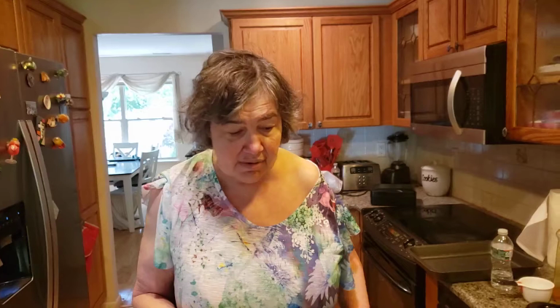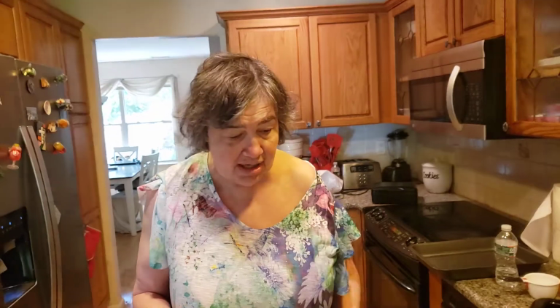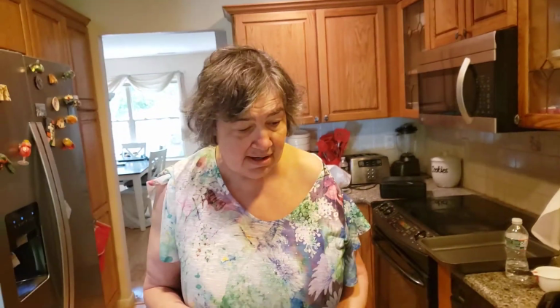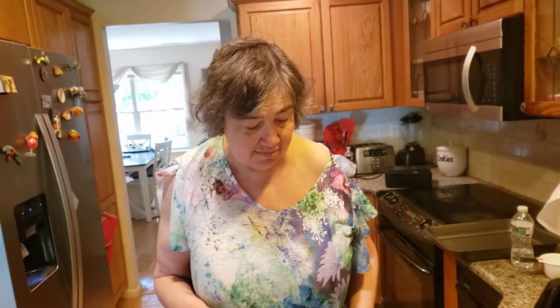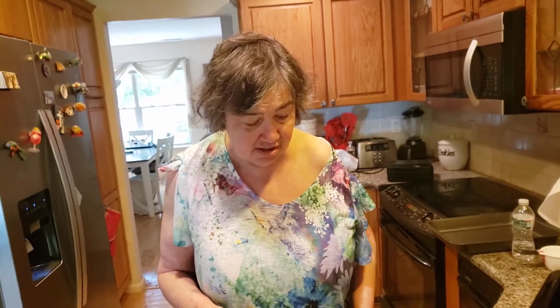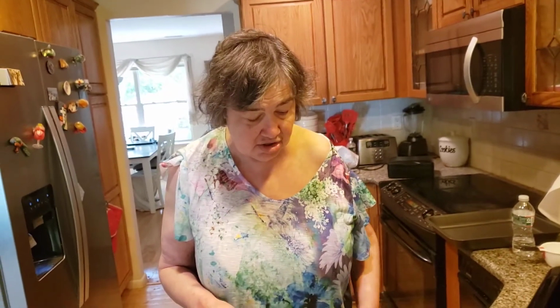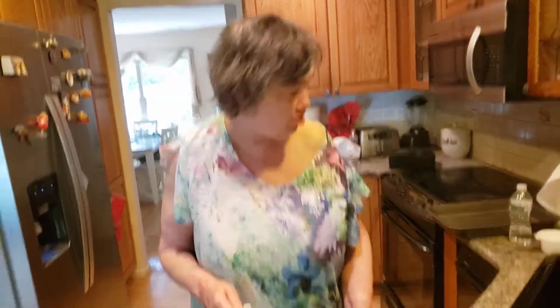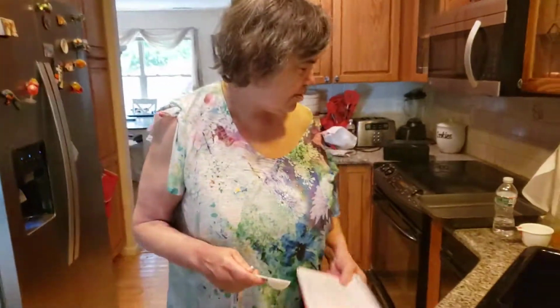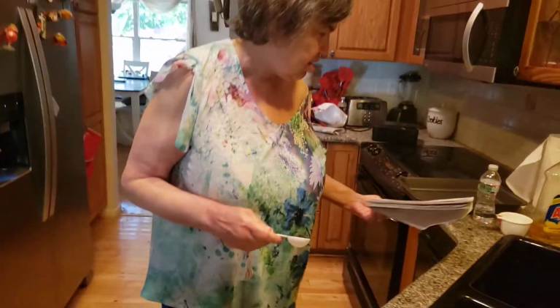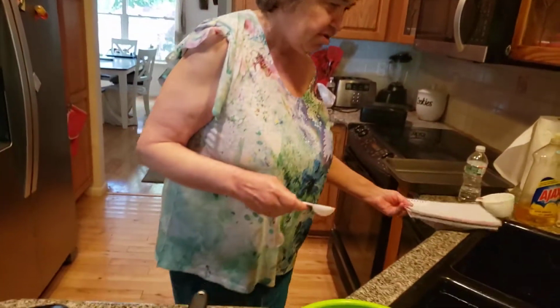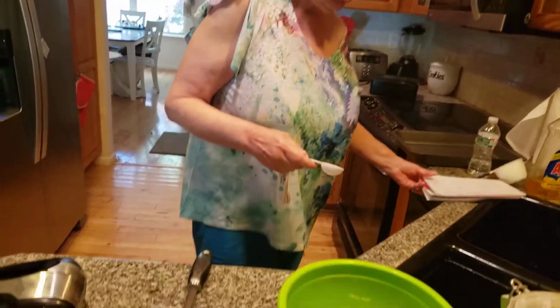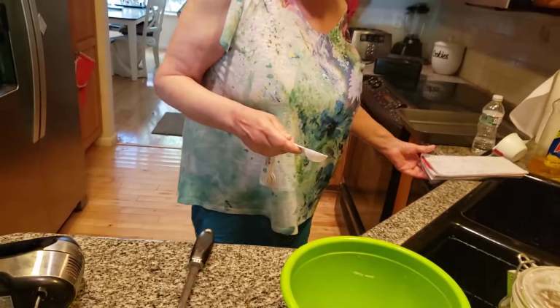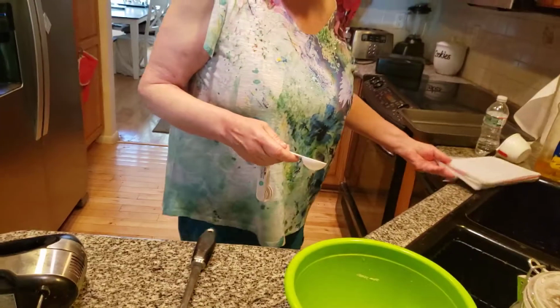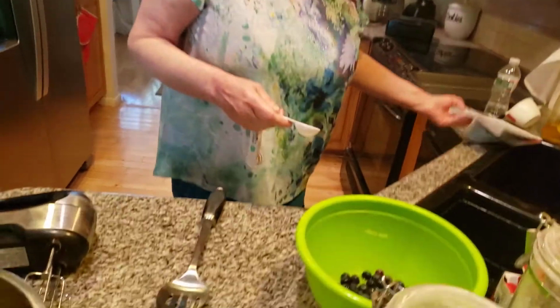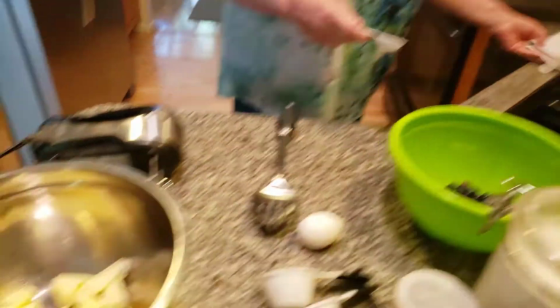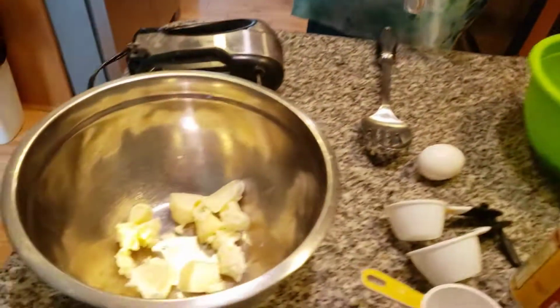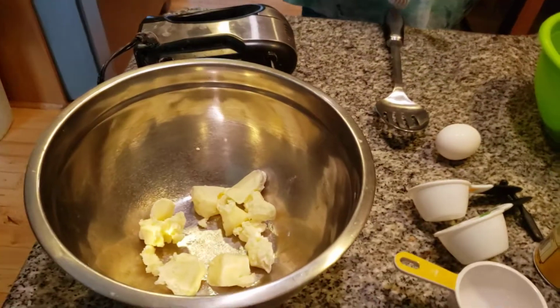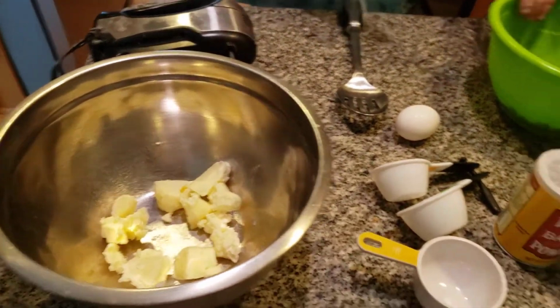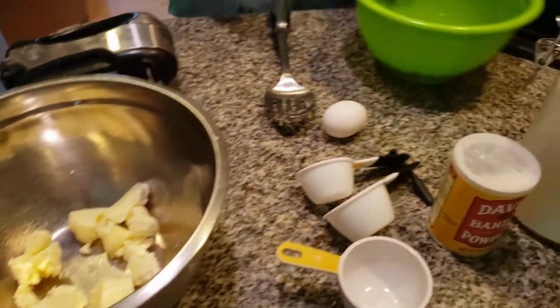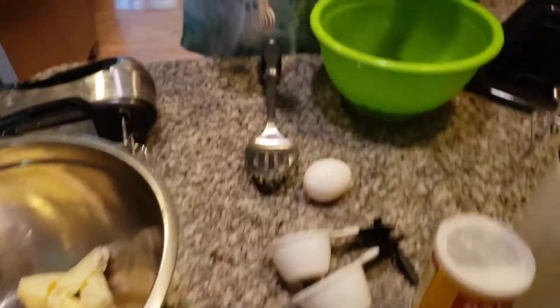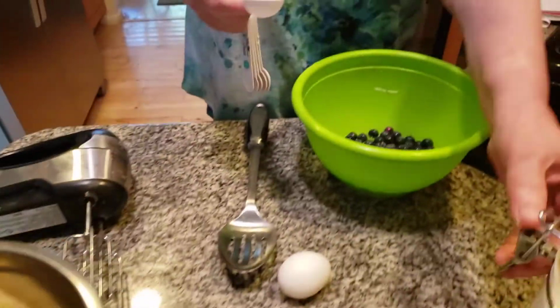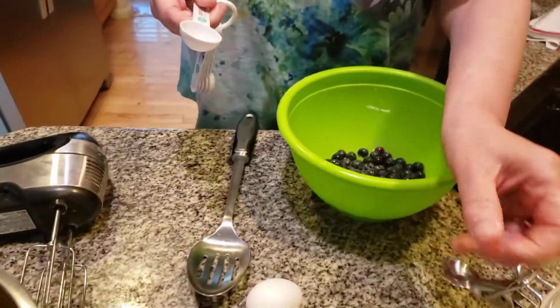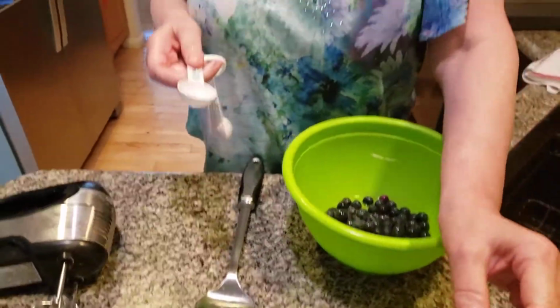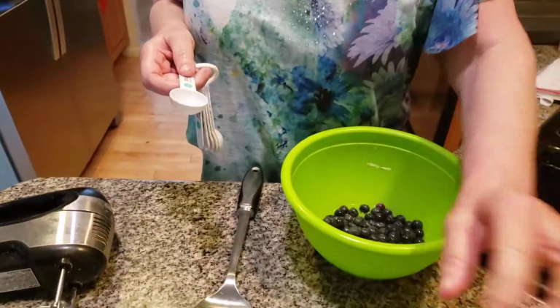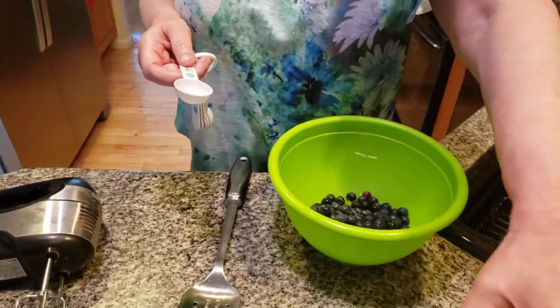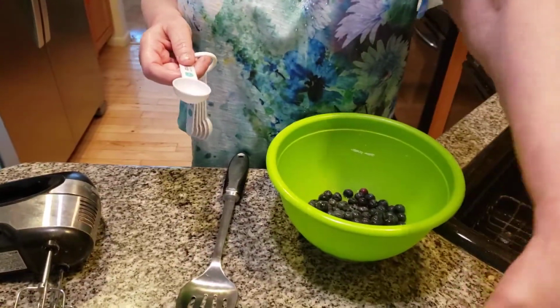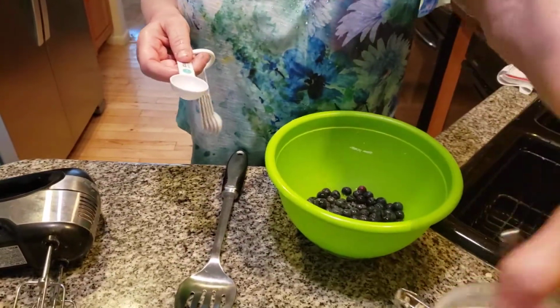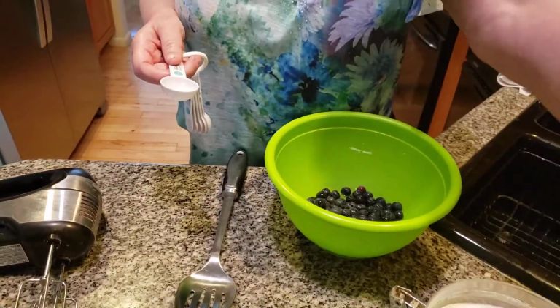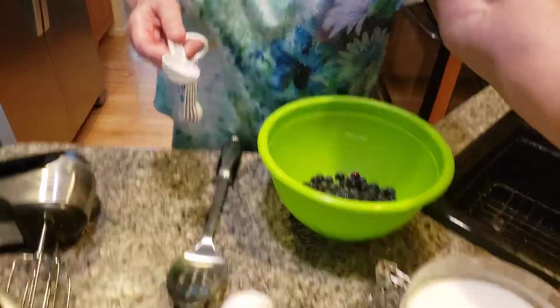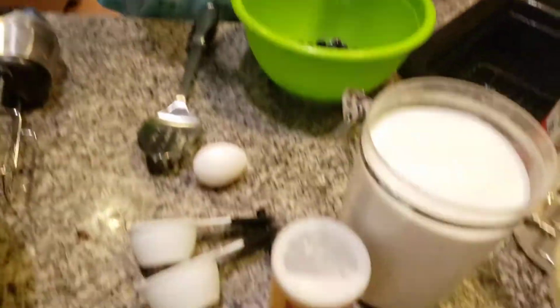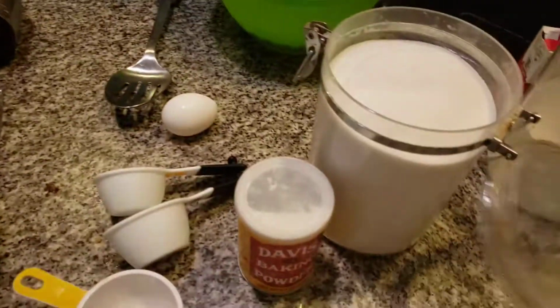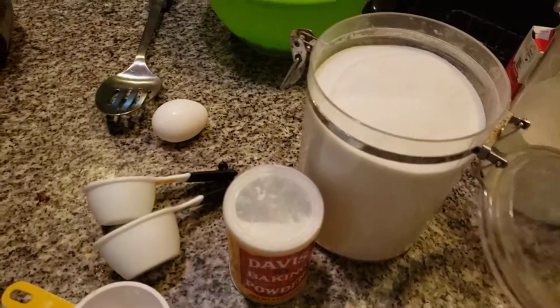Today I'm making something really delicious — it's called a blueberry cobbler. It's a wonderful, wonderful summertime dish. We have had a little cooler weather than normal for the summer, which, you know, it happens sometimes, folks. You never know with the weather.